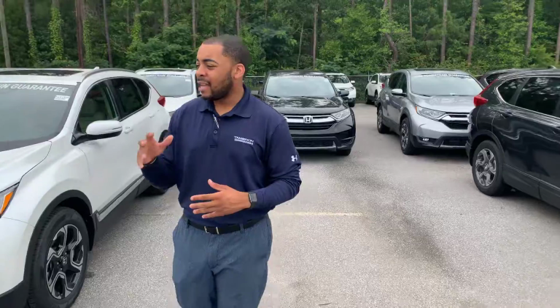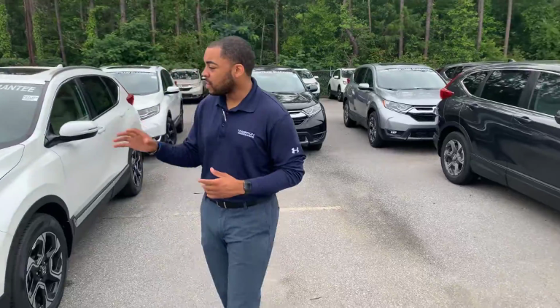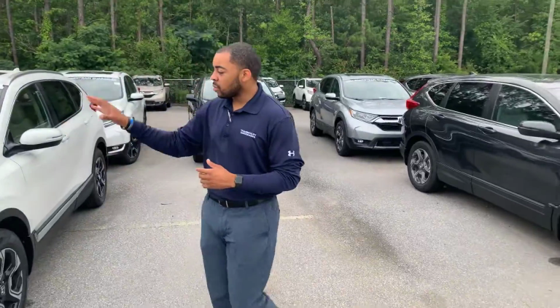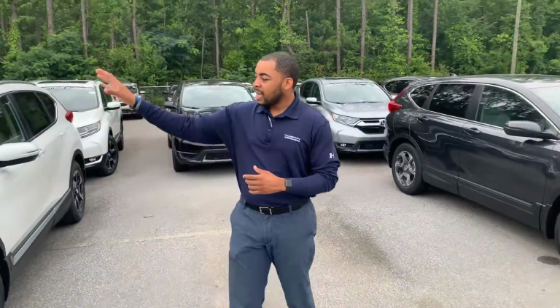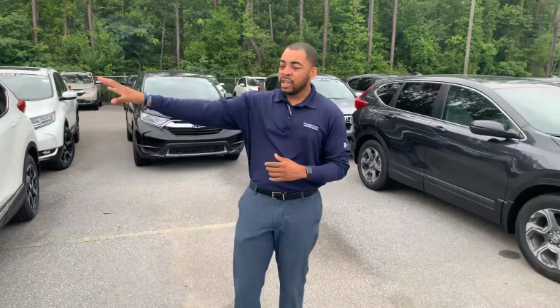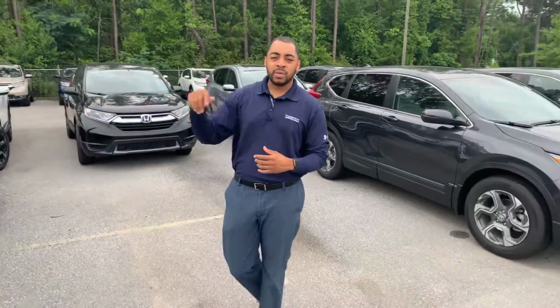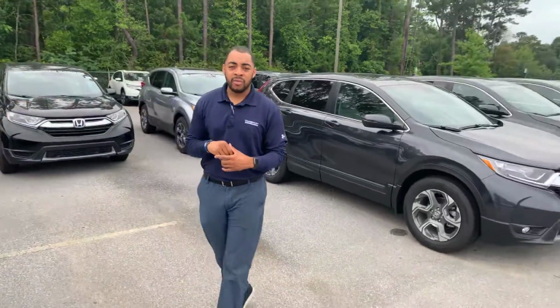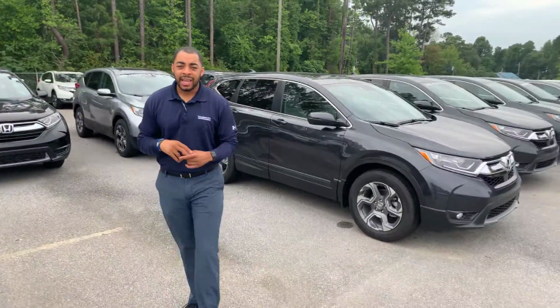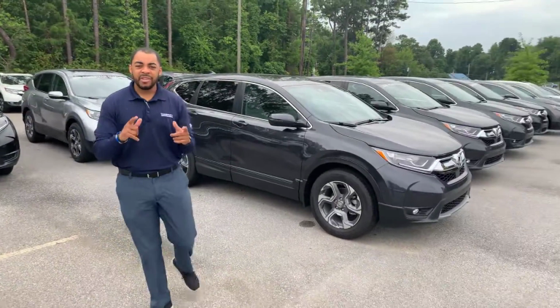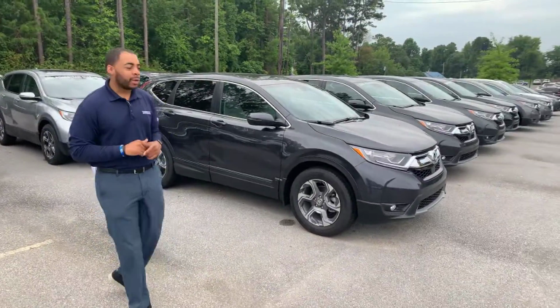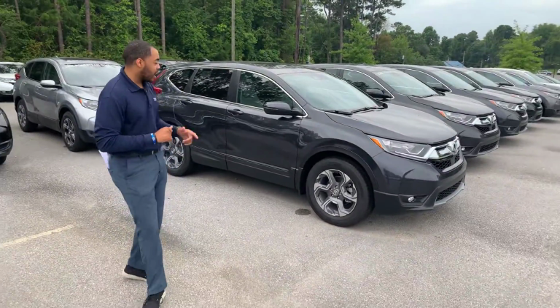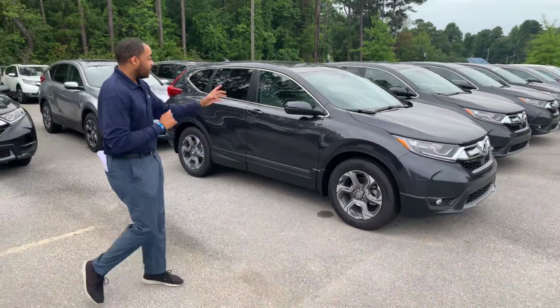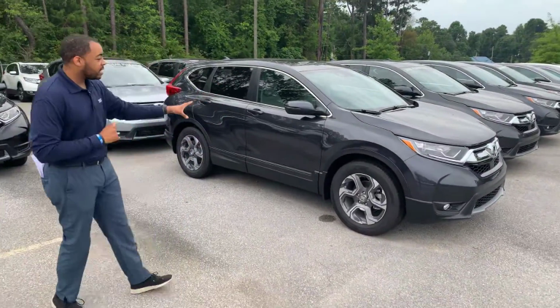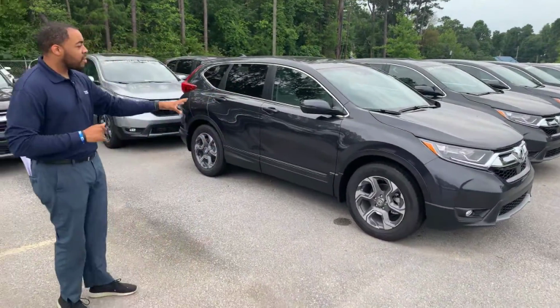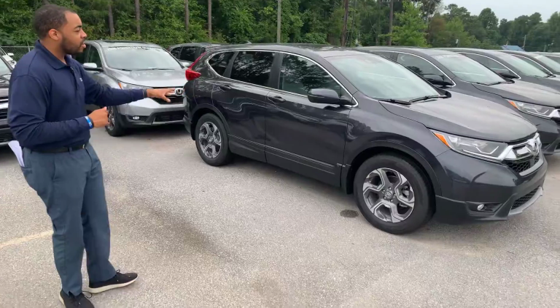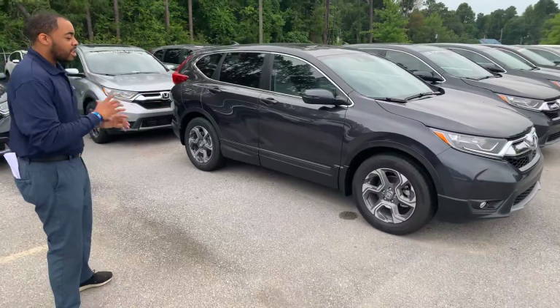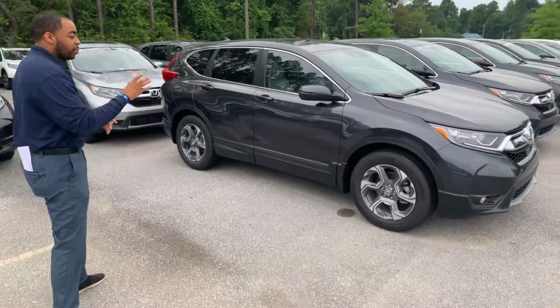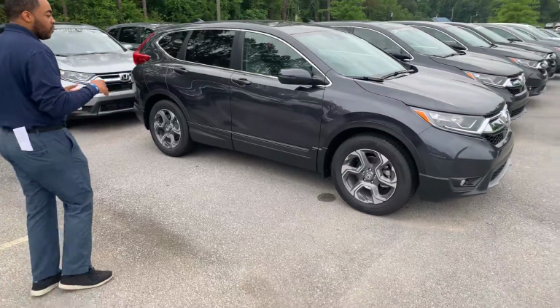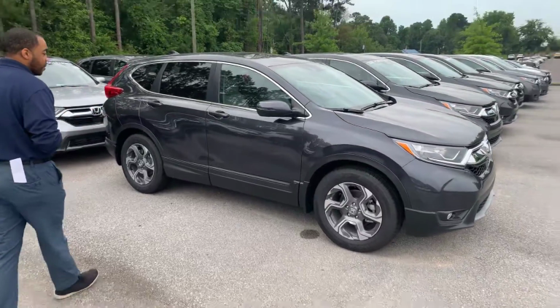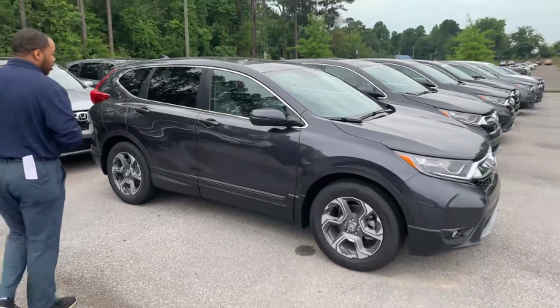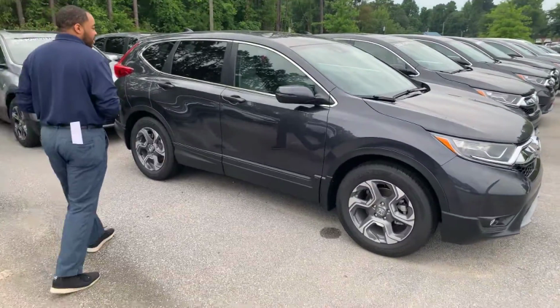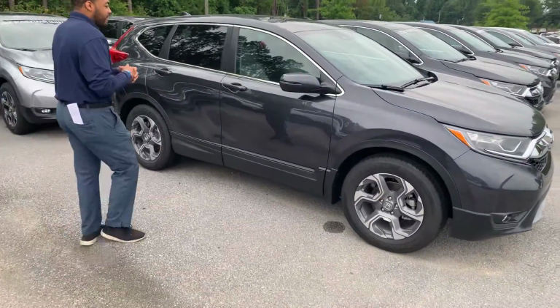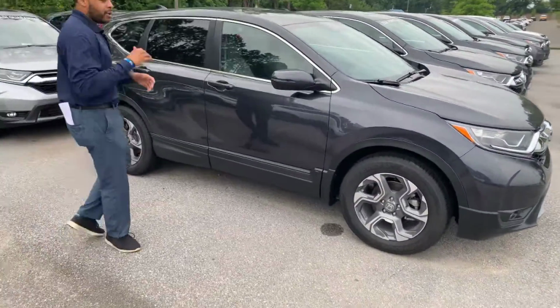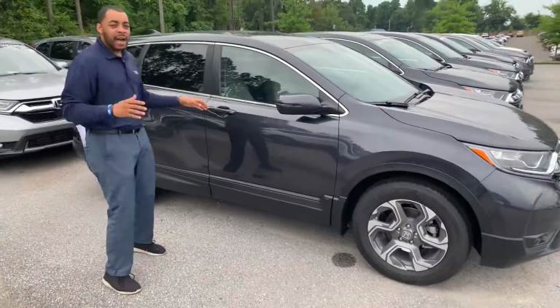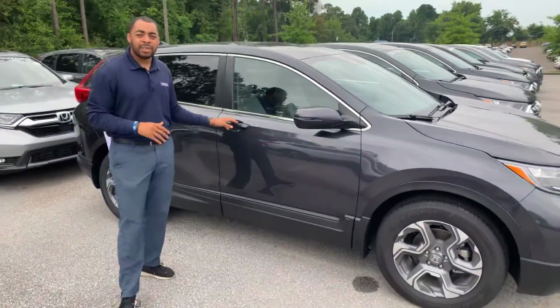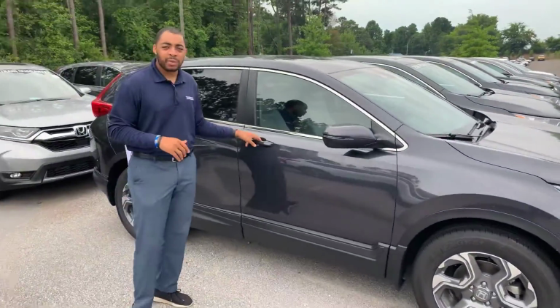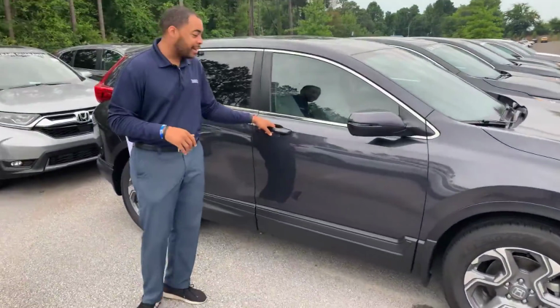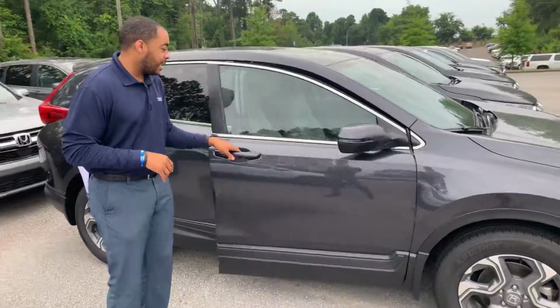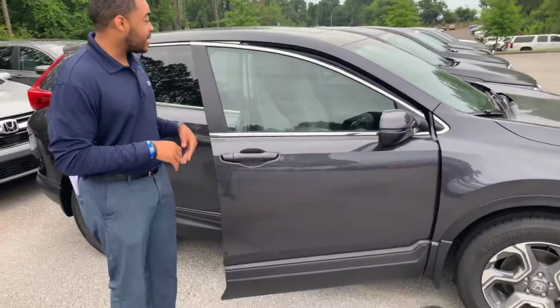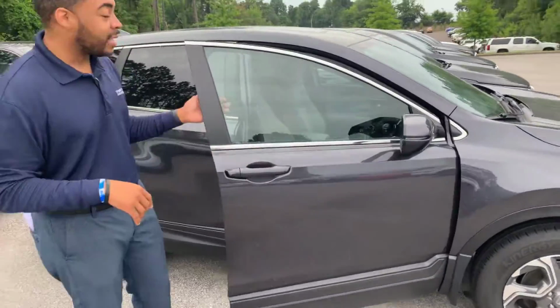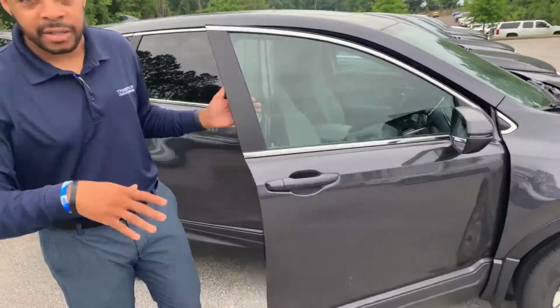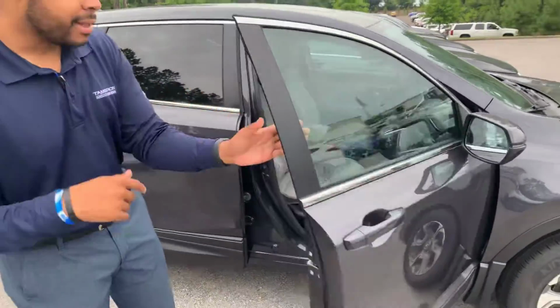Honda has drop-in prices on each individual CRV, and let me show you what it looks like. This is that vehicle — it has standard Bluetooth and backup camera. It's going to get 35 plus miles per gallon, and the interior is immaculate.